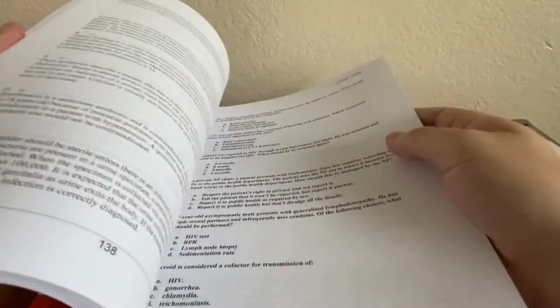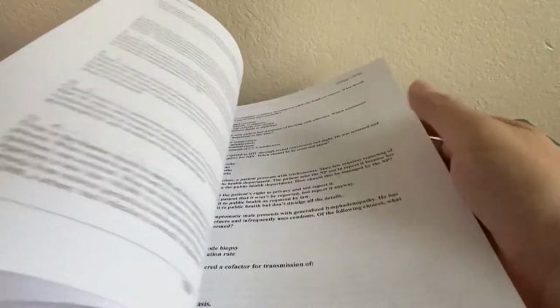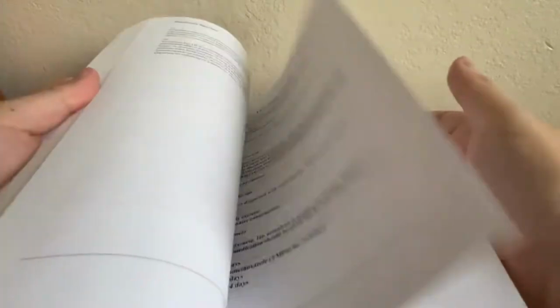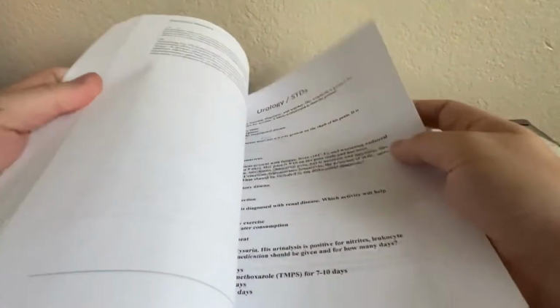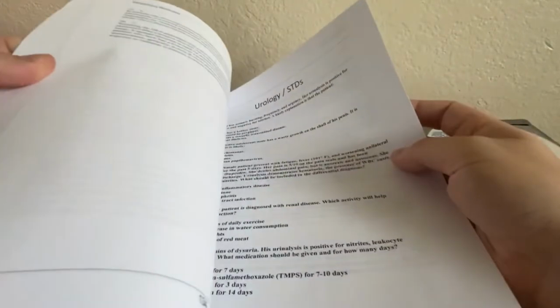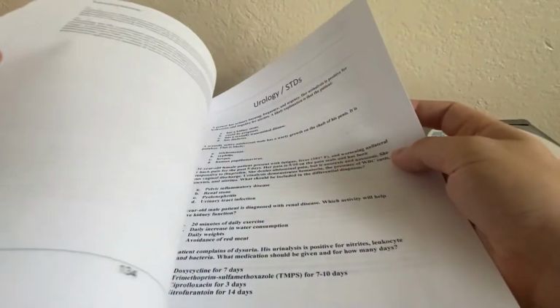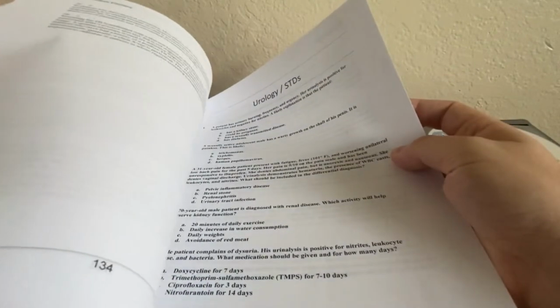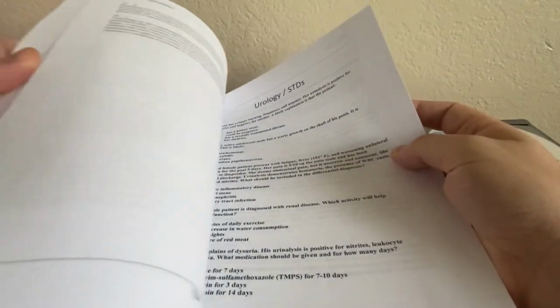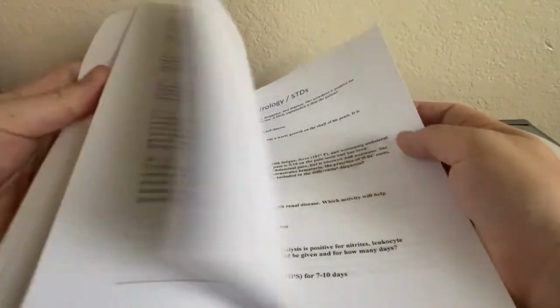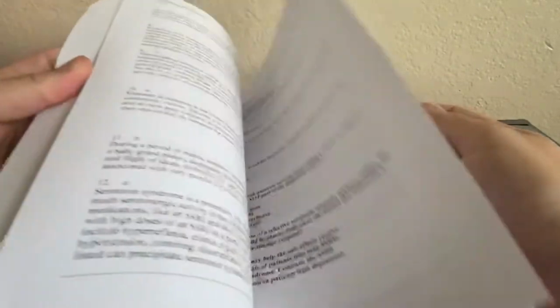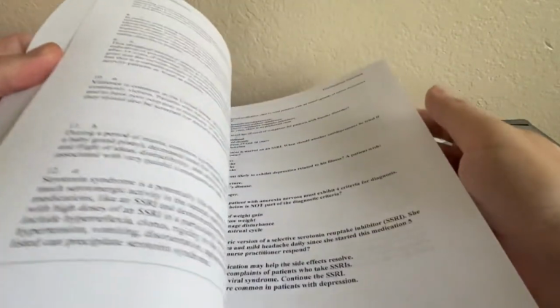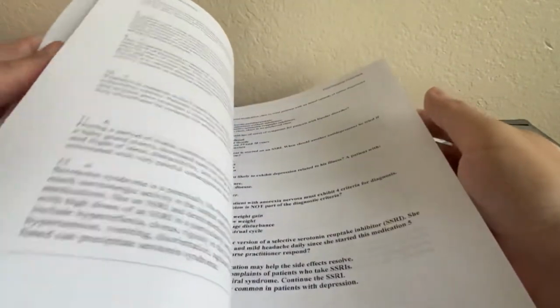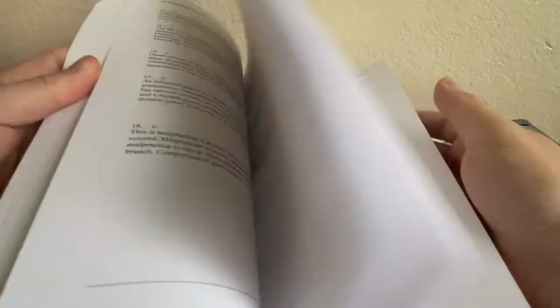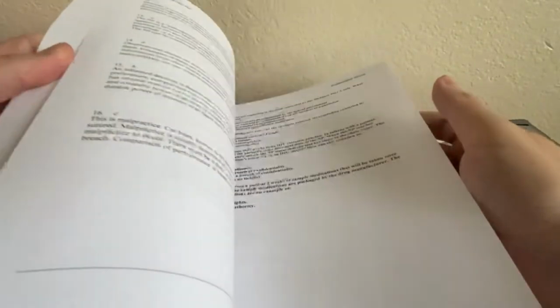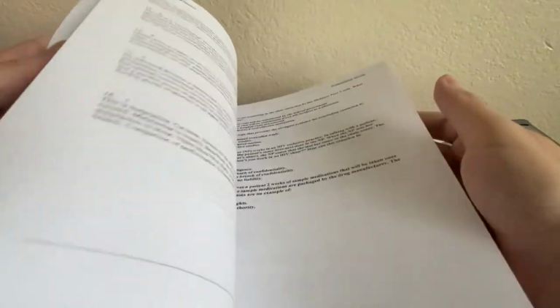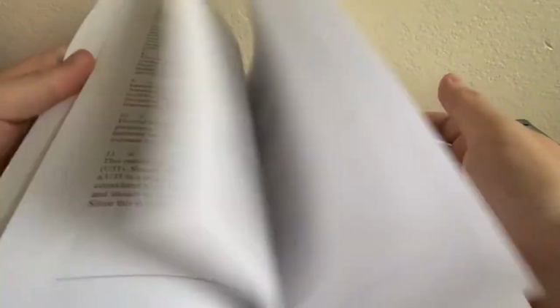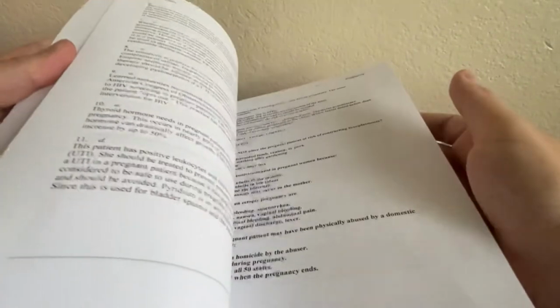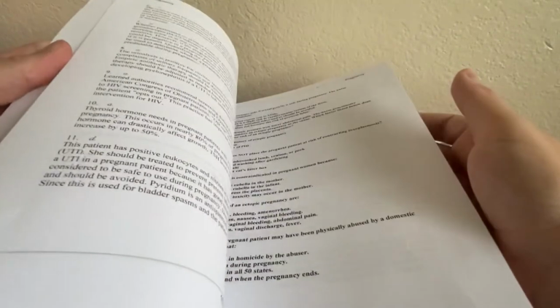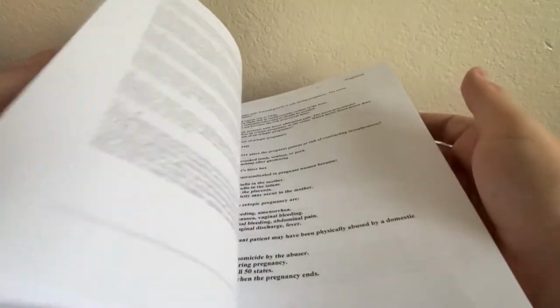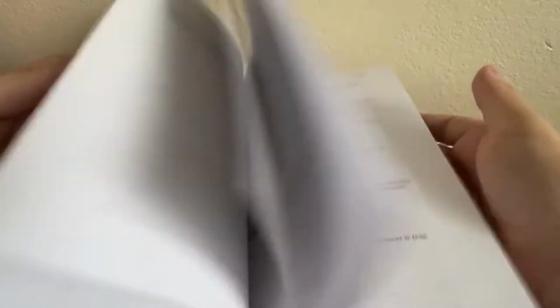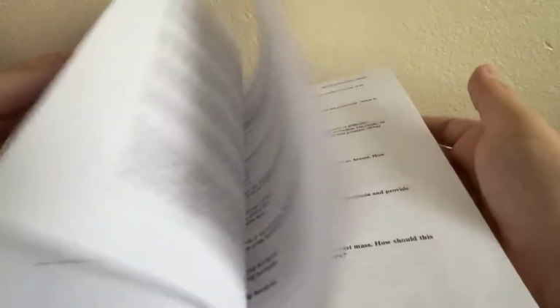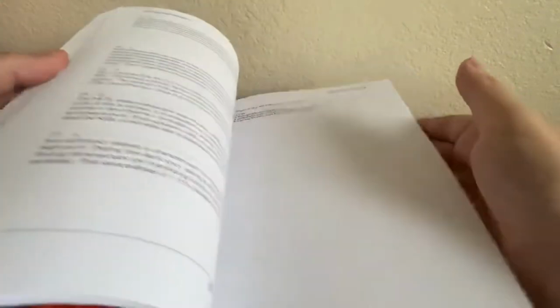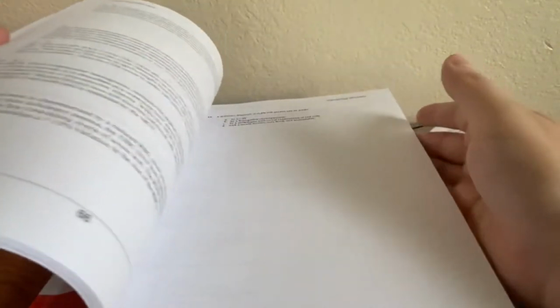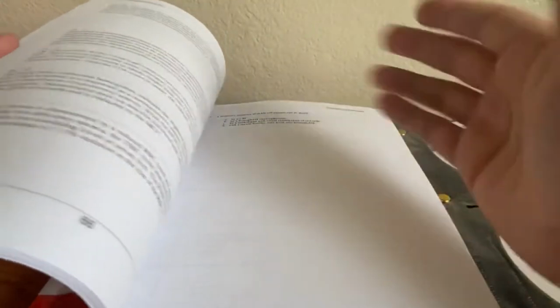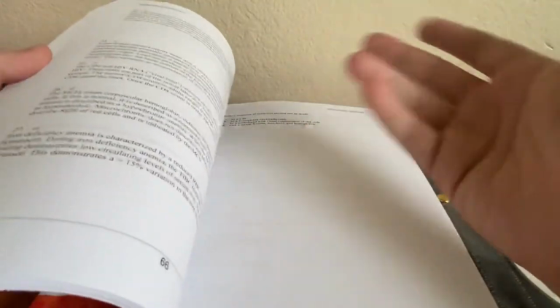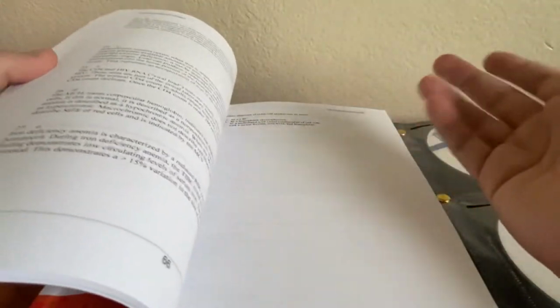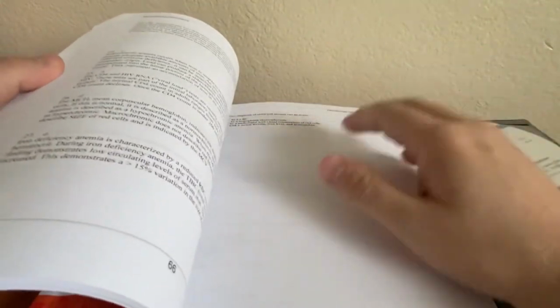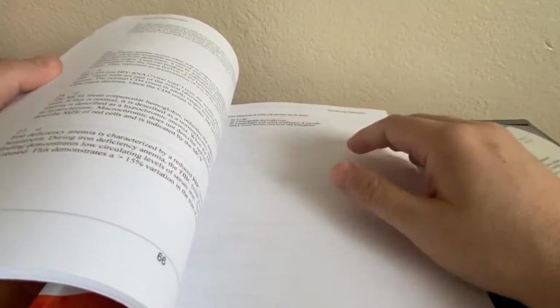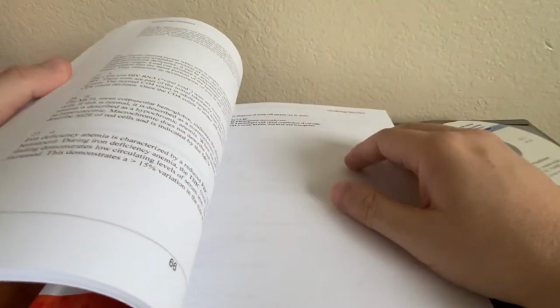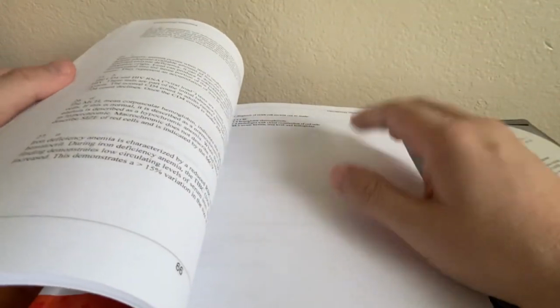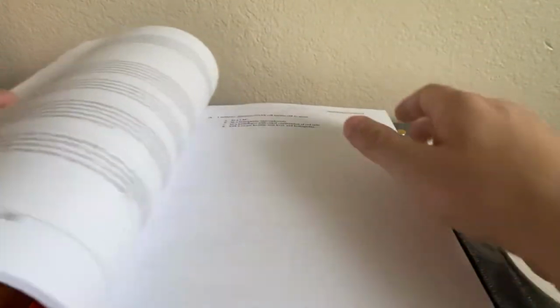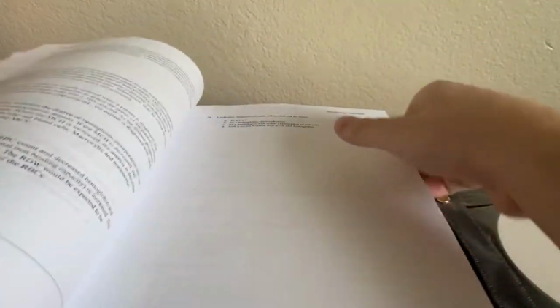Each section has its own categories like urology, STDs, psychosocial, professional, and pregnancy, and each one has about maybe 20 to 25 questions each.